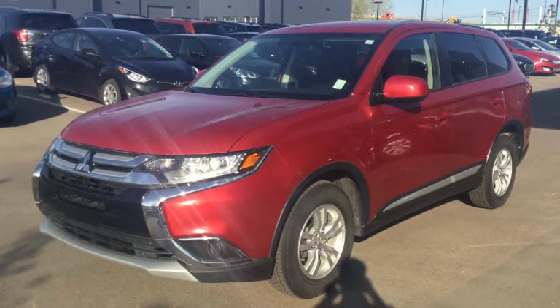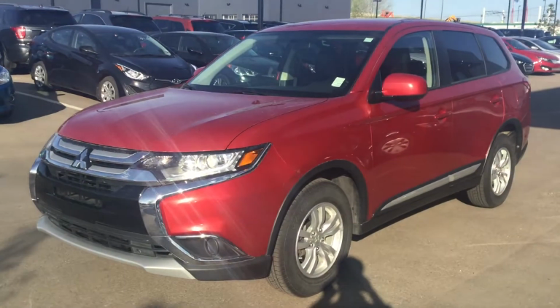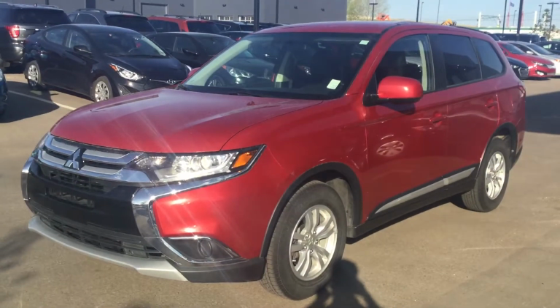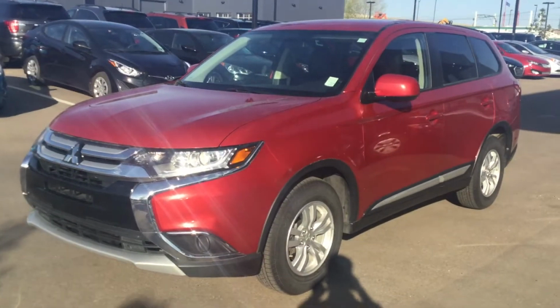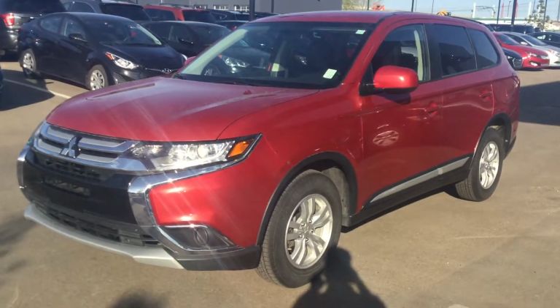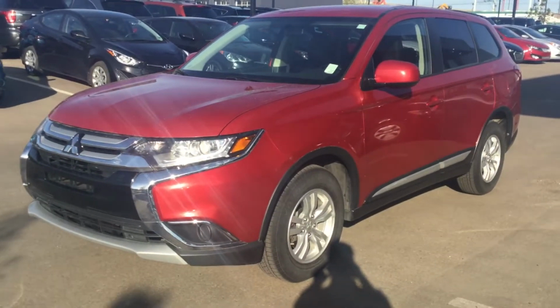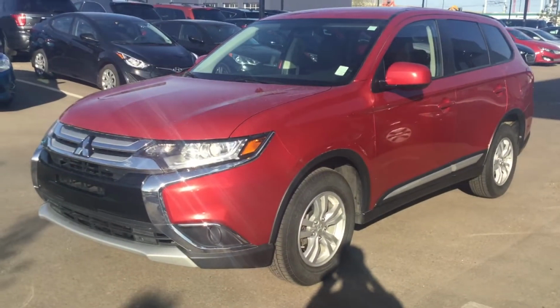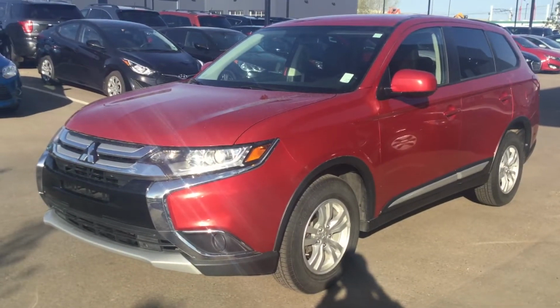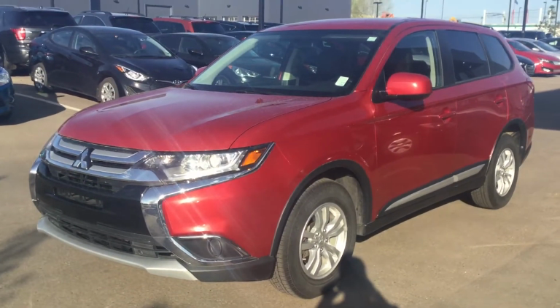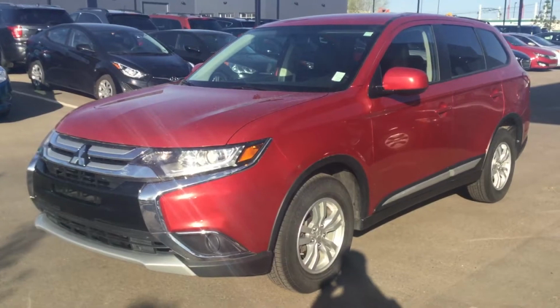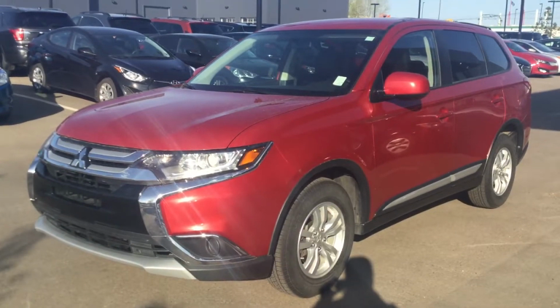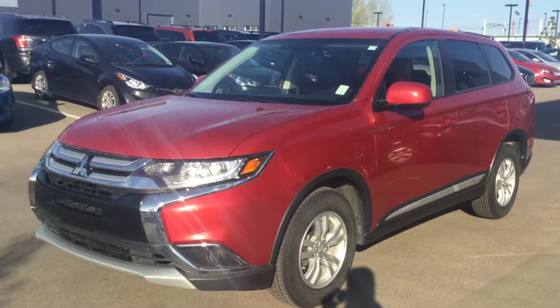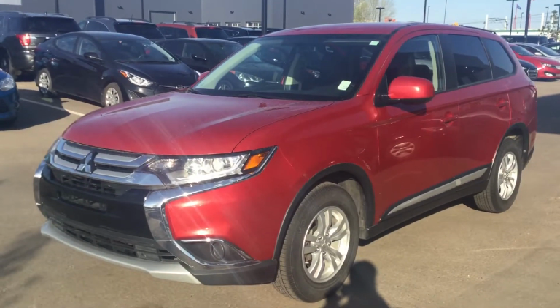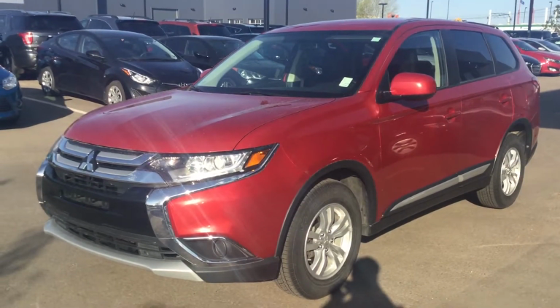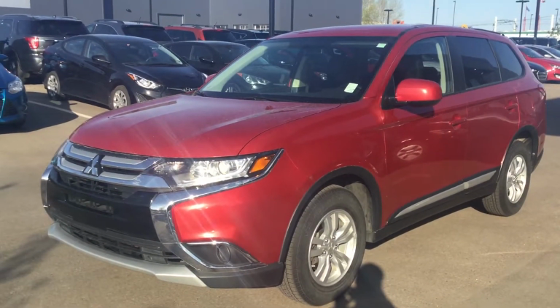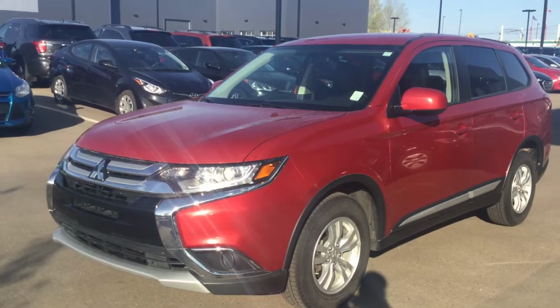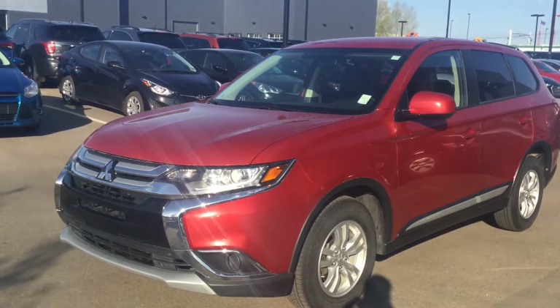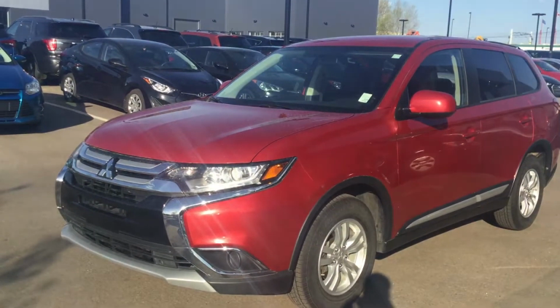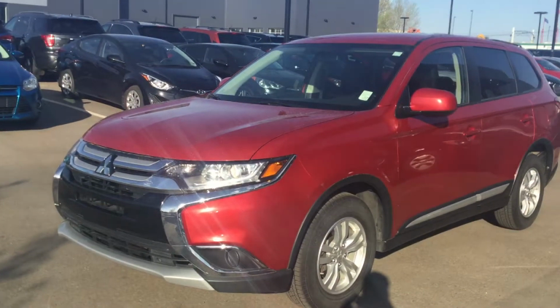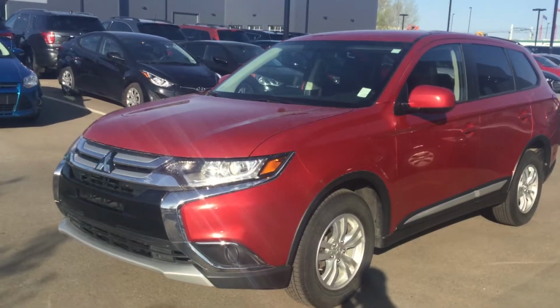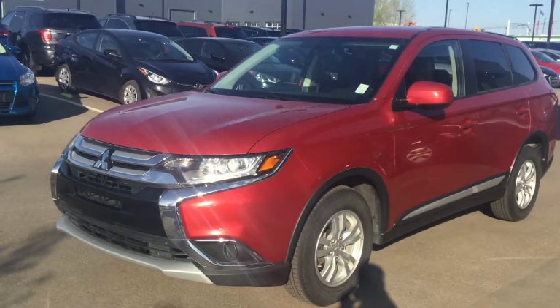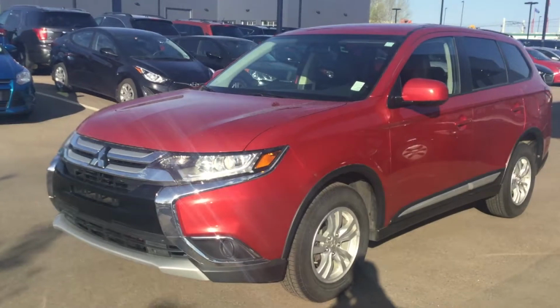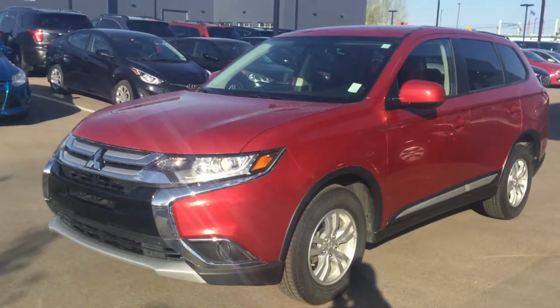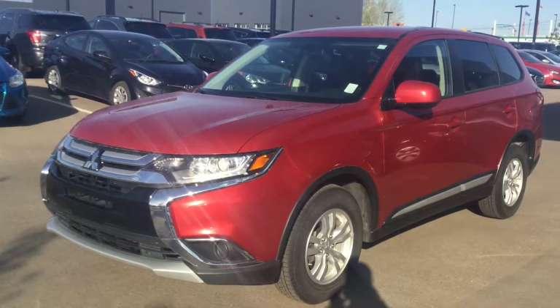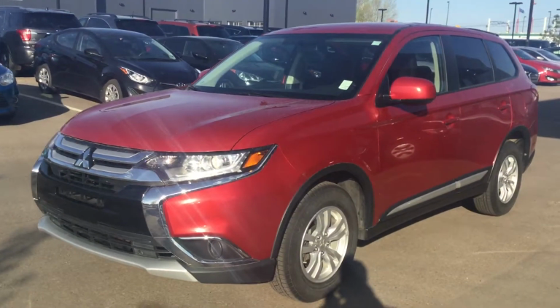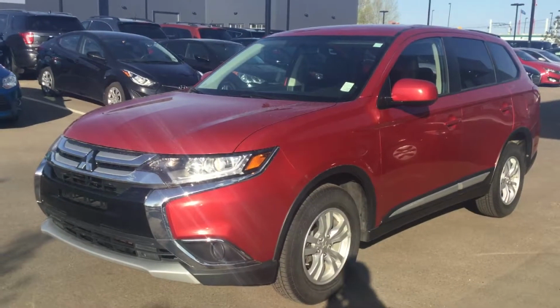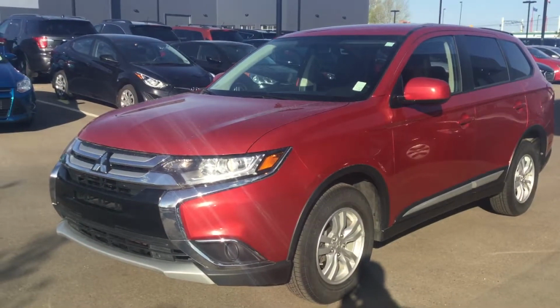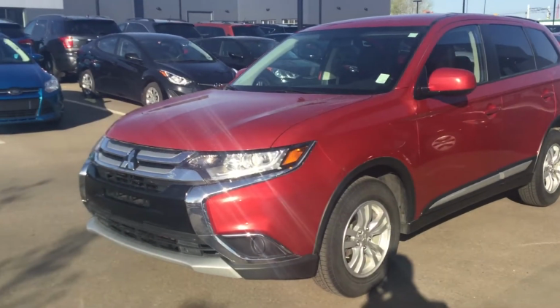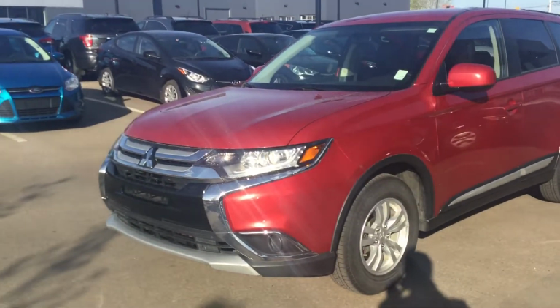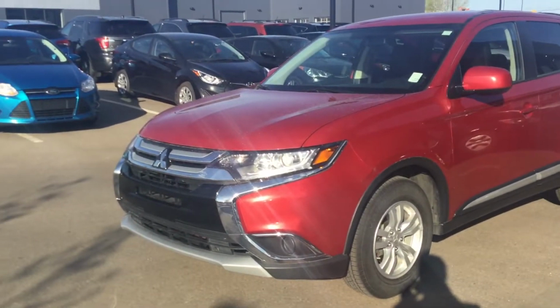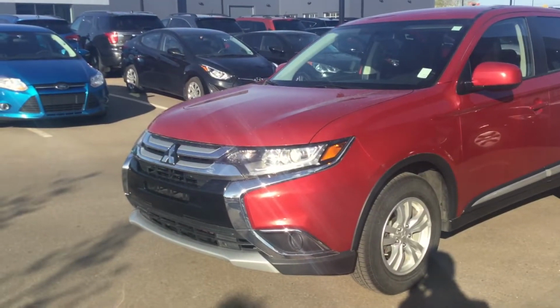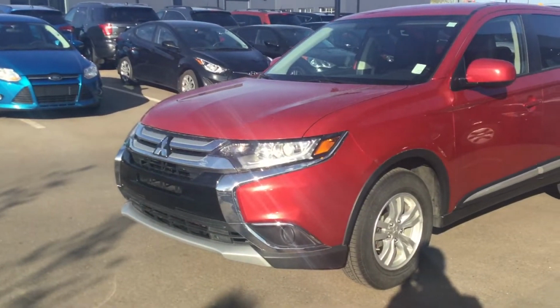Hi Jeffrey, this is Billy with River City Handy here in Edmondson. I just wanted to thank you for your inquiry on the 2017 Mitsubishi Outlander. This is the exact vehicle right here — I just want to give you a quick video walk-around and show you a little bit more about it.